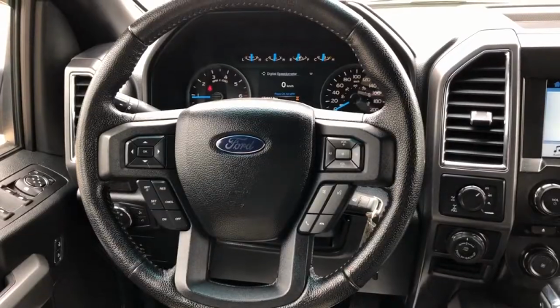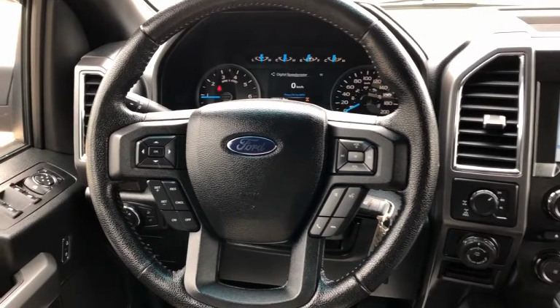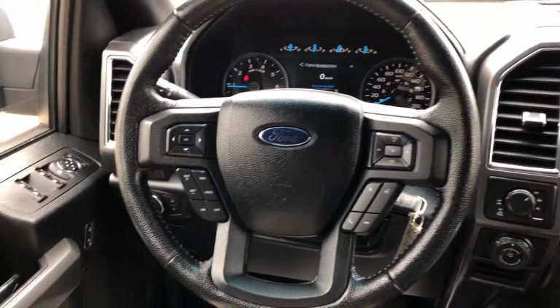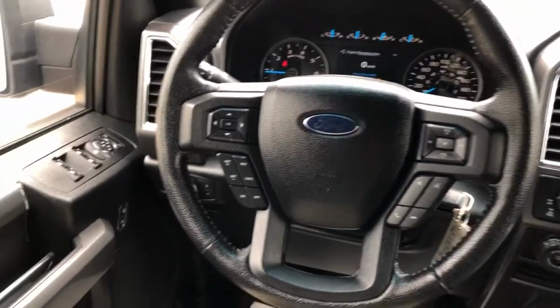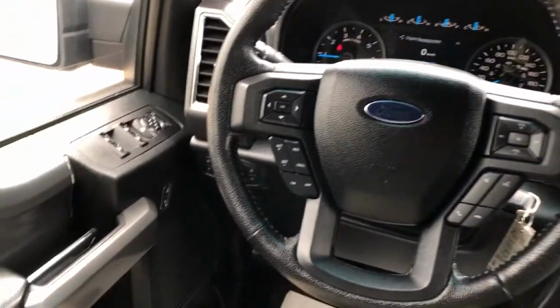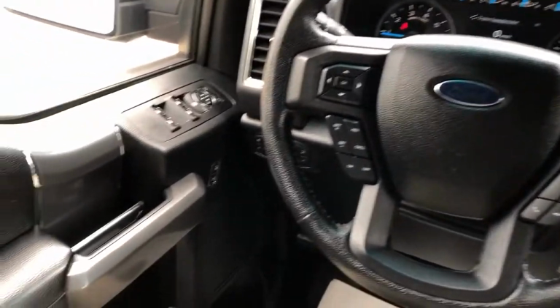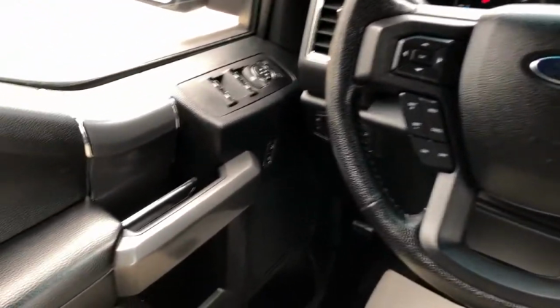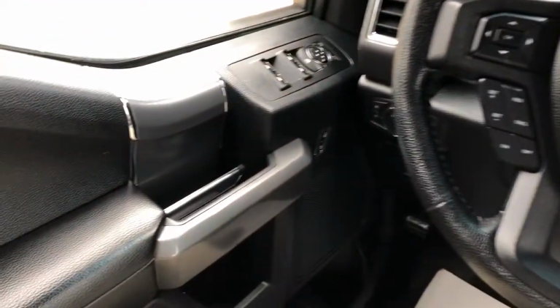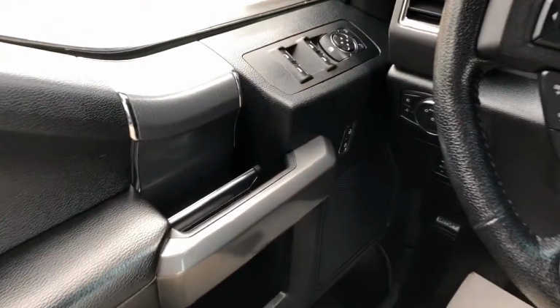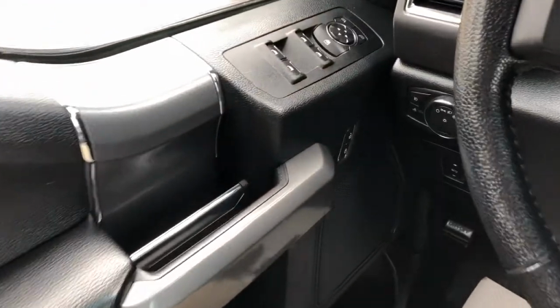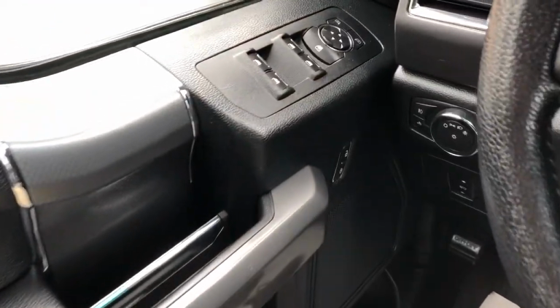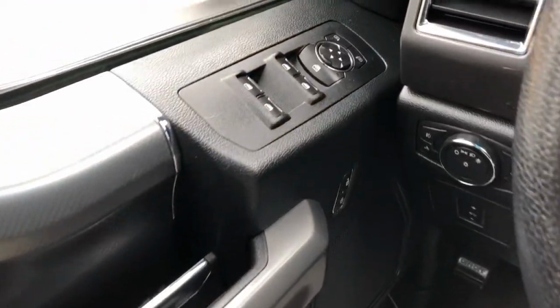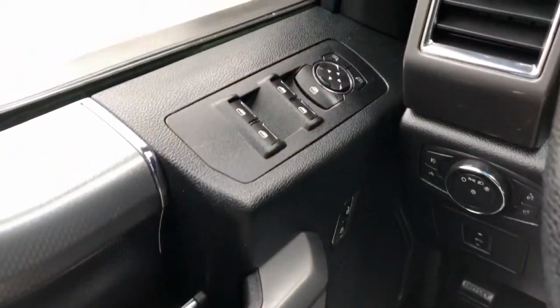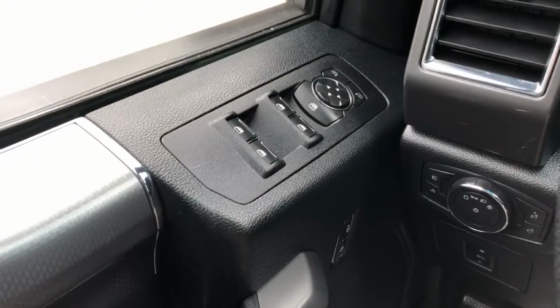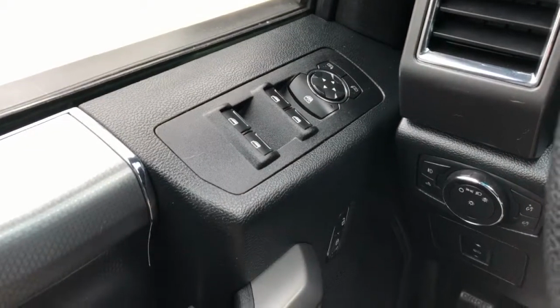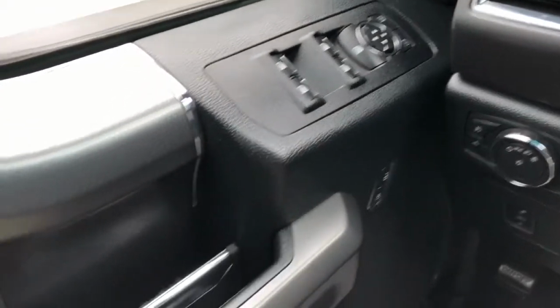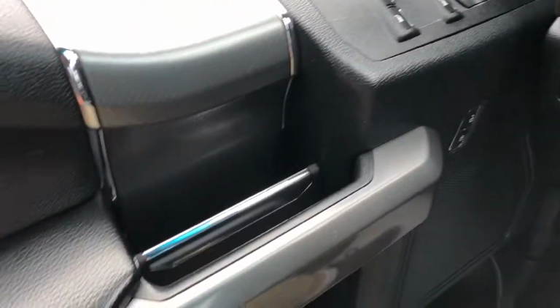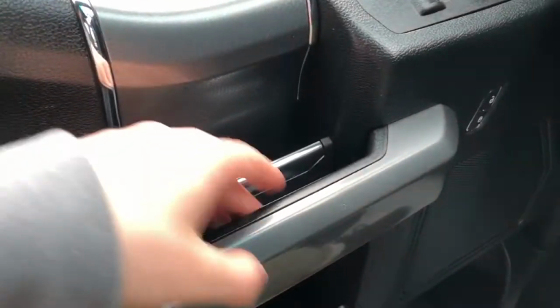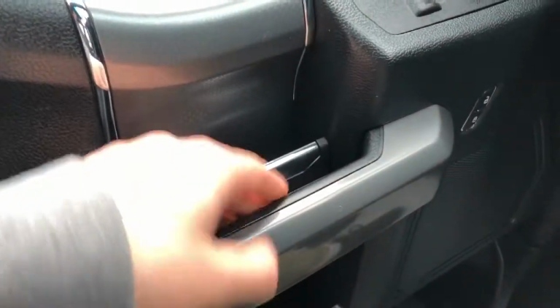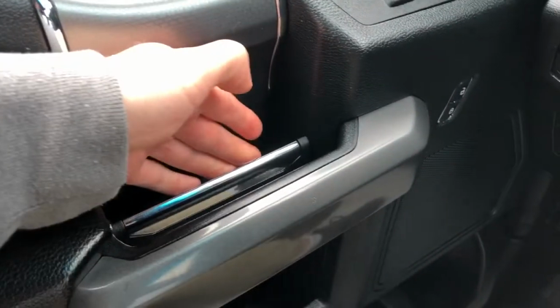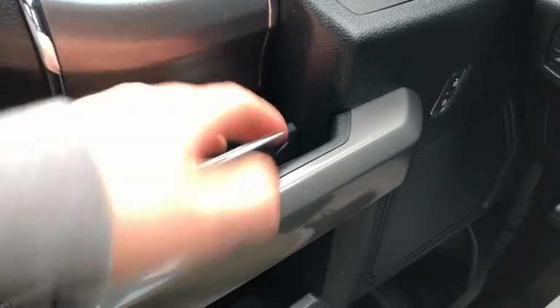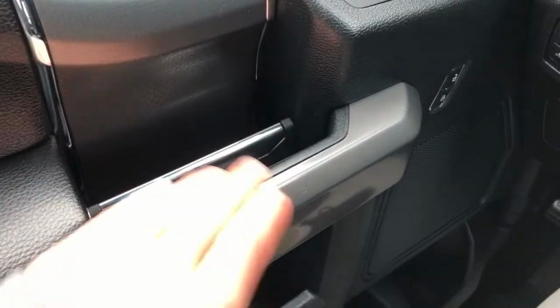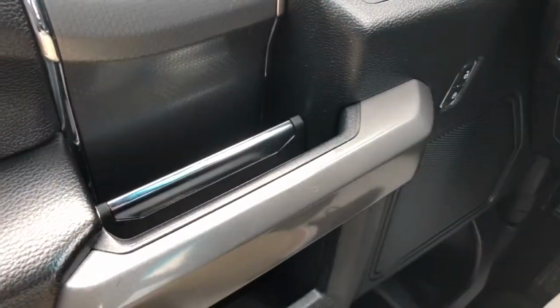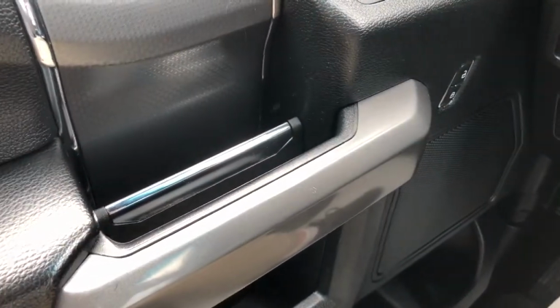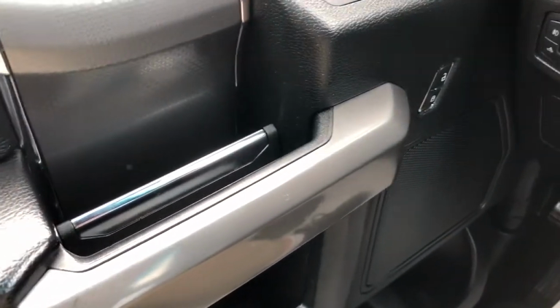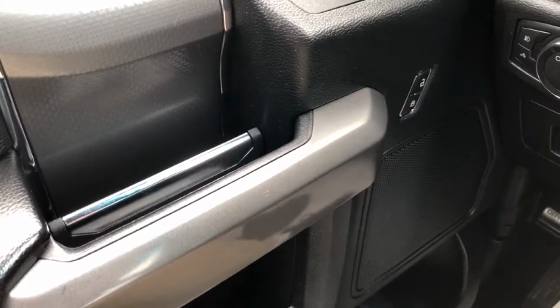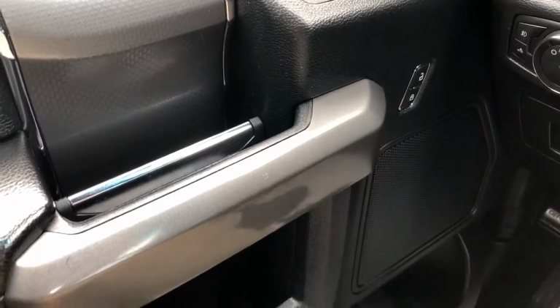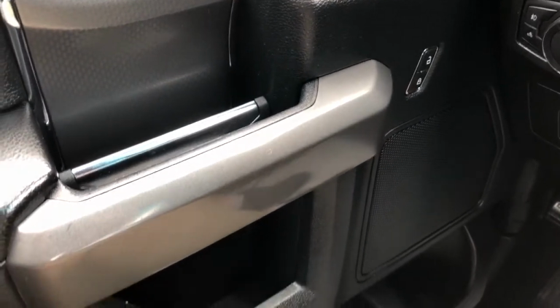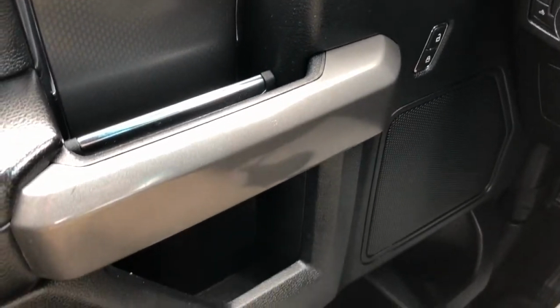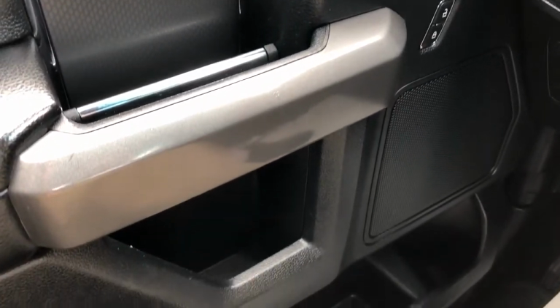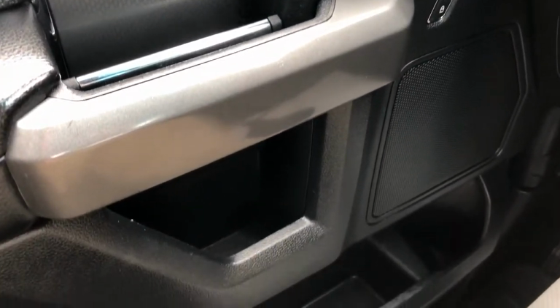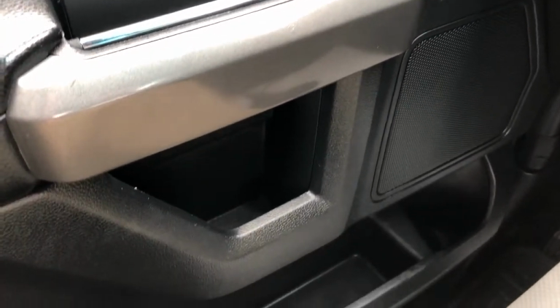Moving on to the interior of the F-150. On our door panel we have our window and mirror controls located above, close handle and our open handle with chrome strip, lock and unlock buttons, speaker and storage underneath.